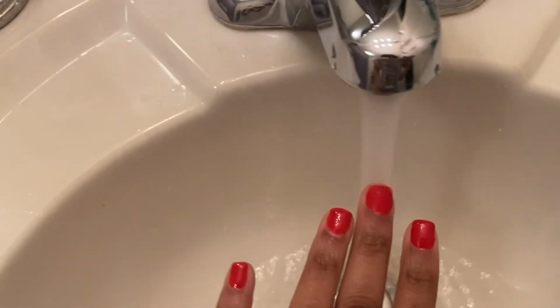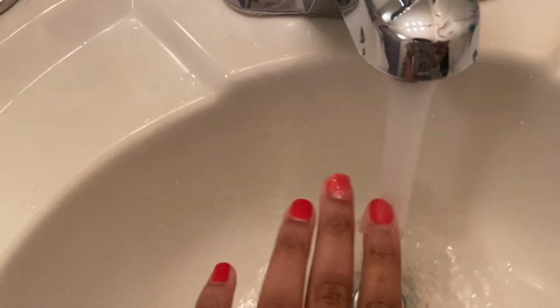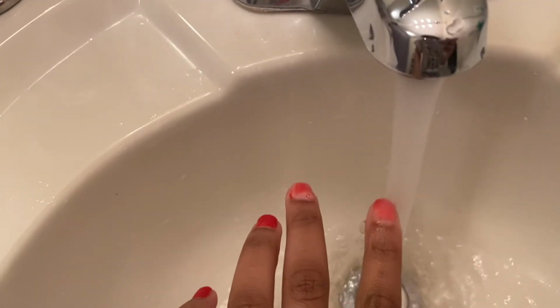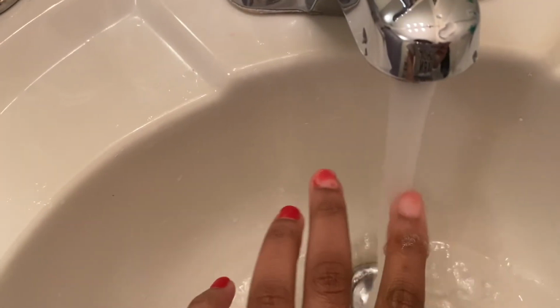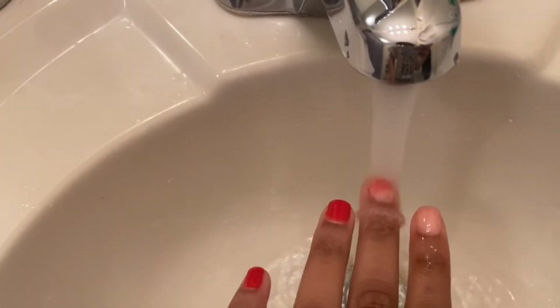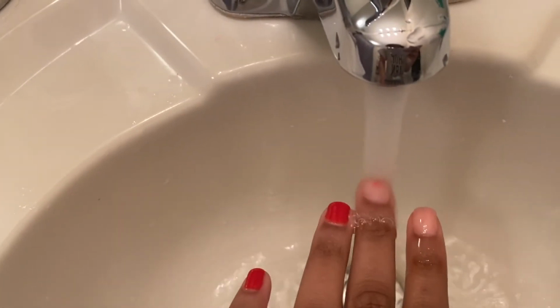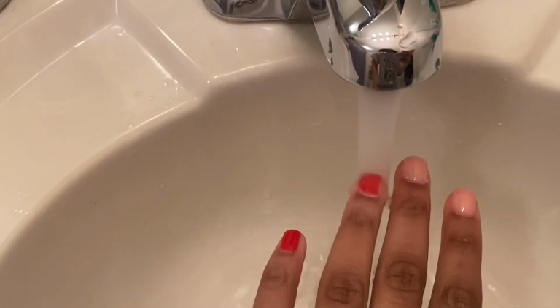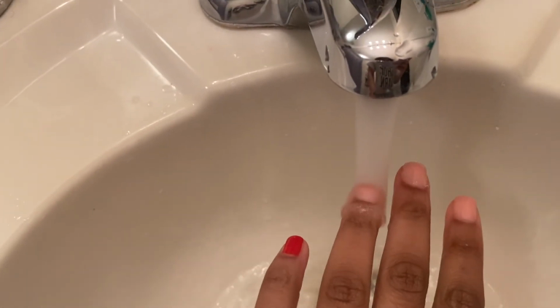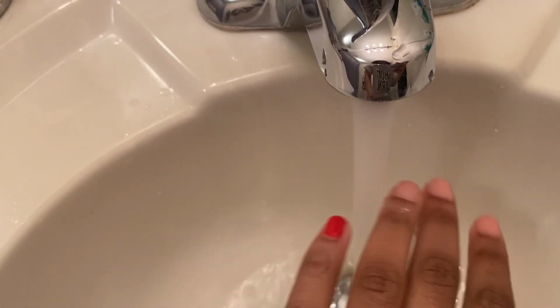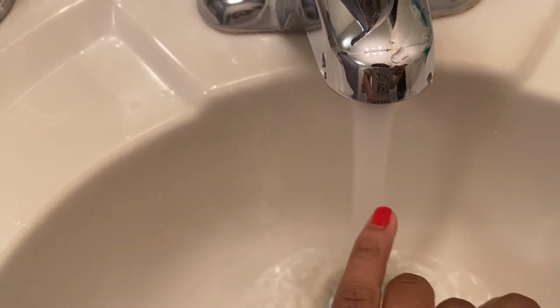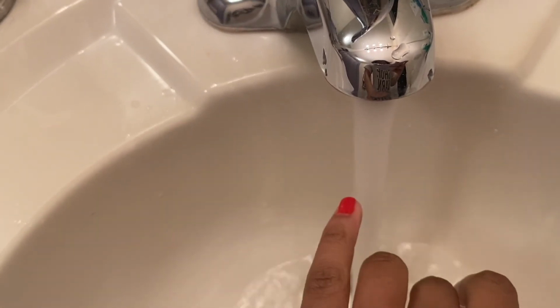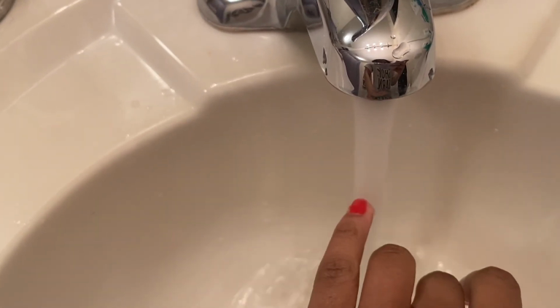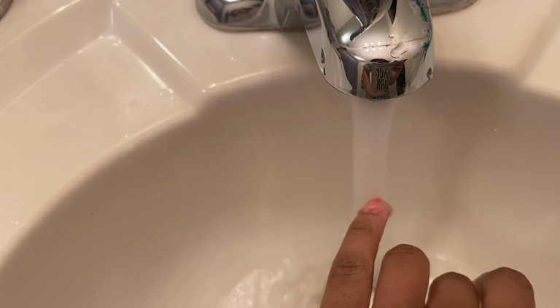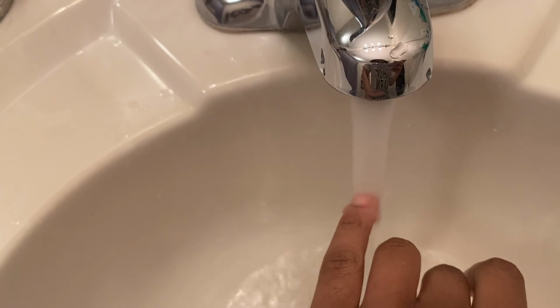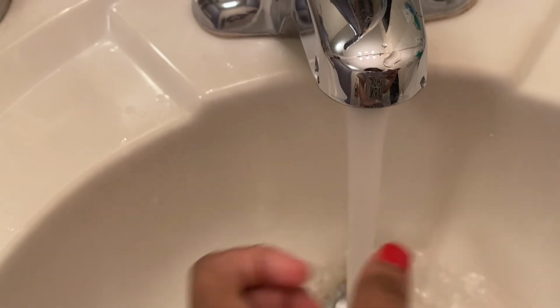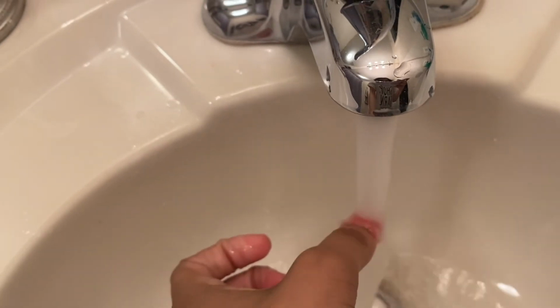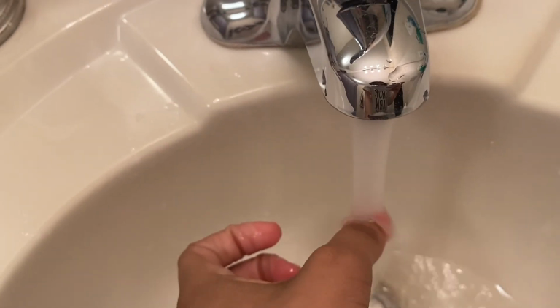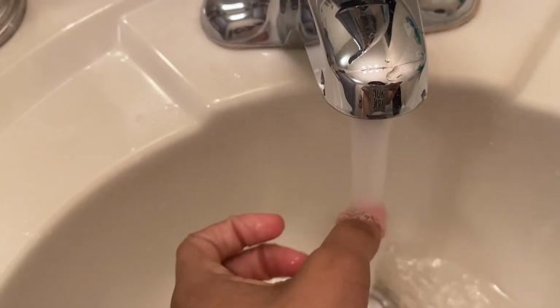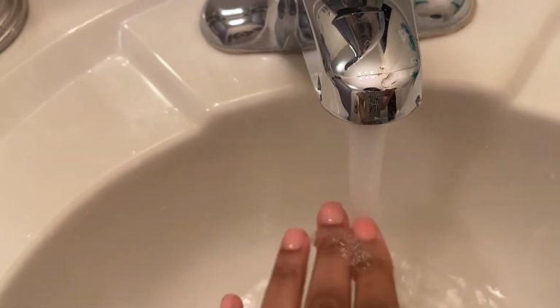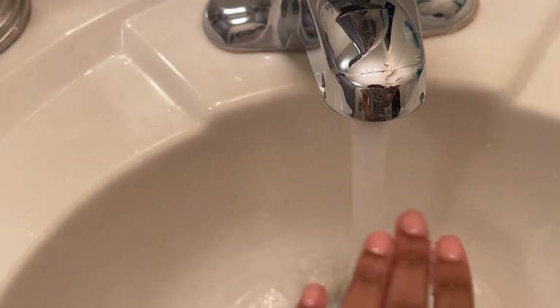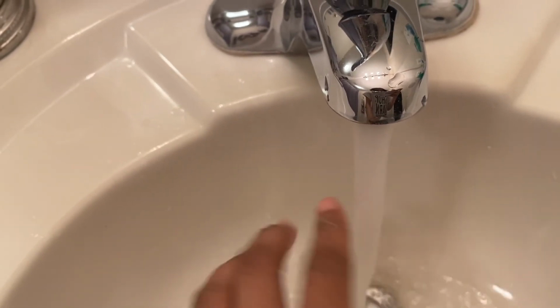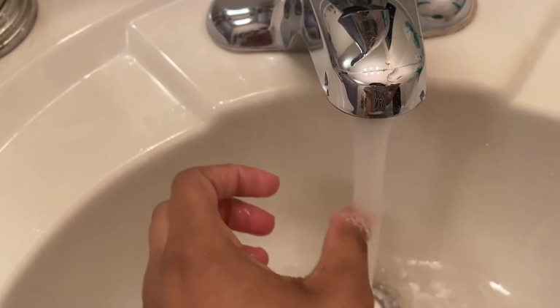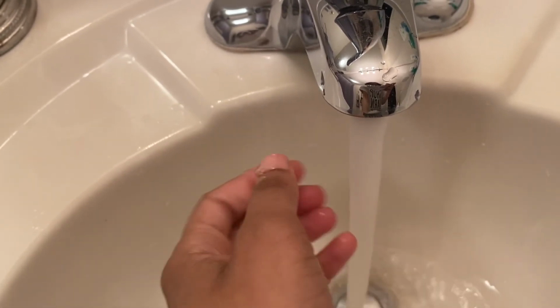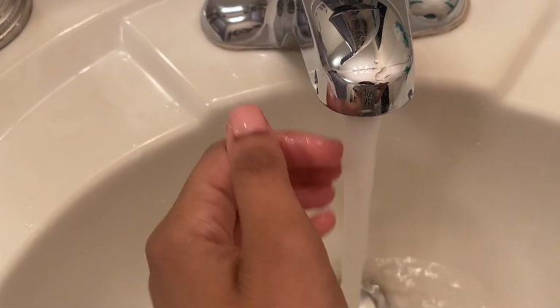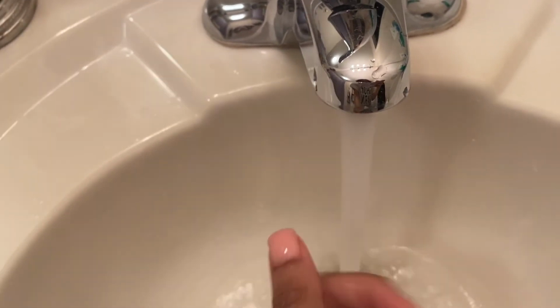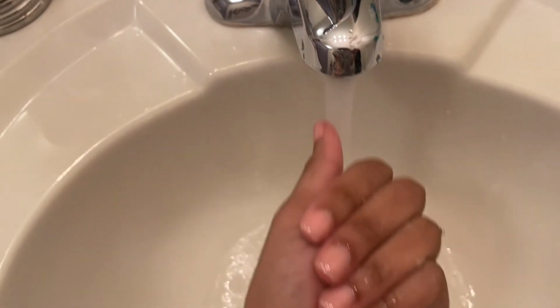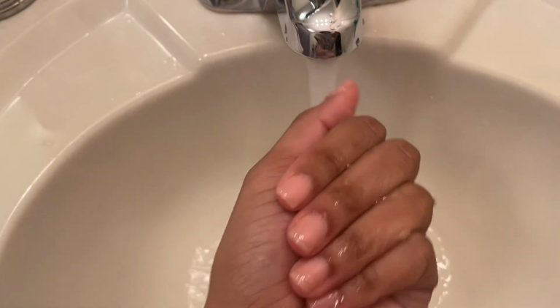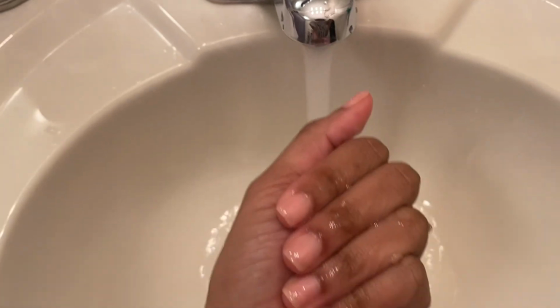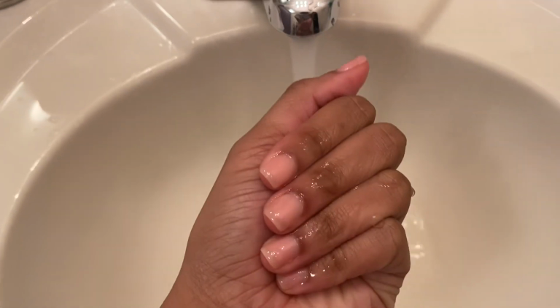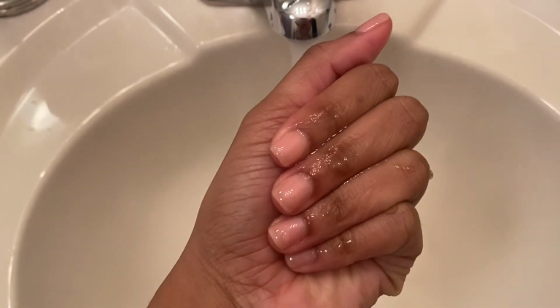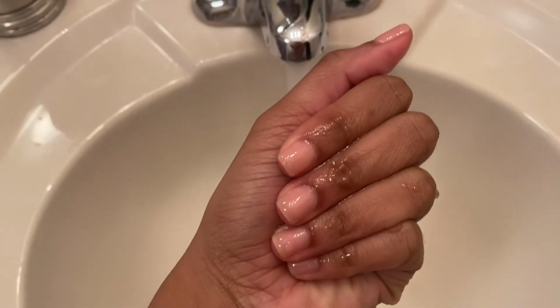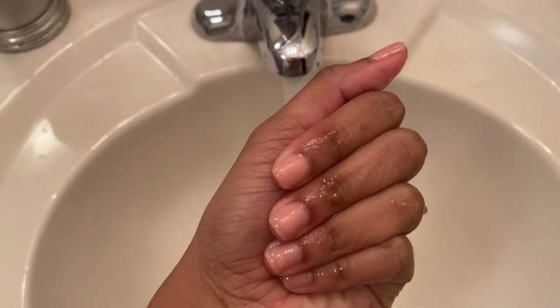To change it back to the natural nude color, you run your fingers under warm or hot water. You don't have to run your fingers under water though — the nails will naturally change color due to the temperature of whatever environment you're in. And this is how the nails look when it's all done!